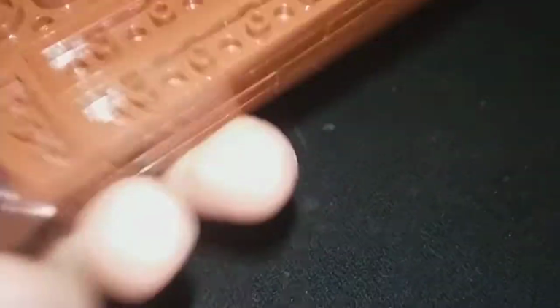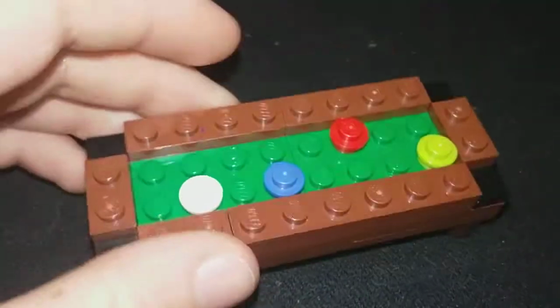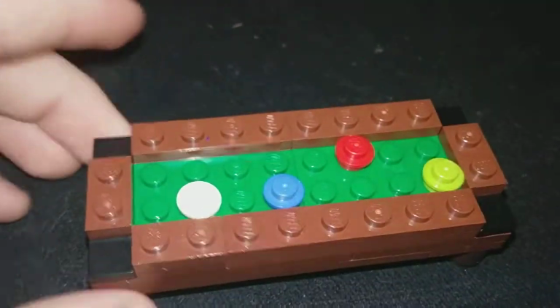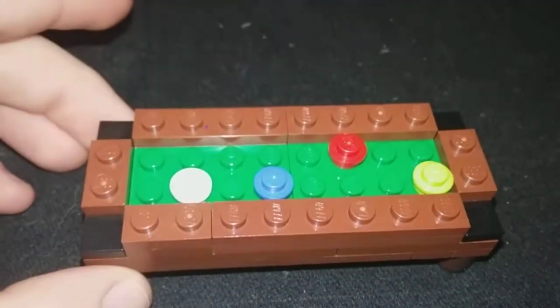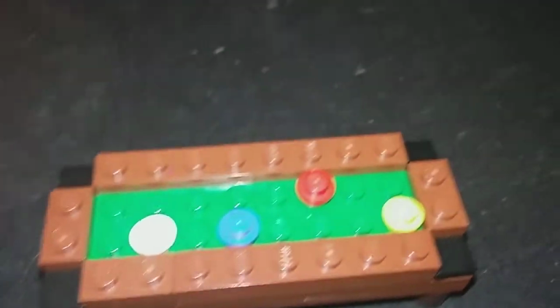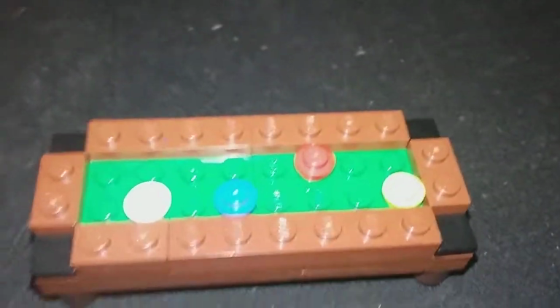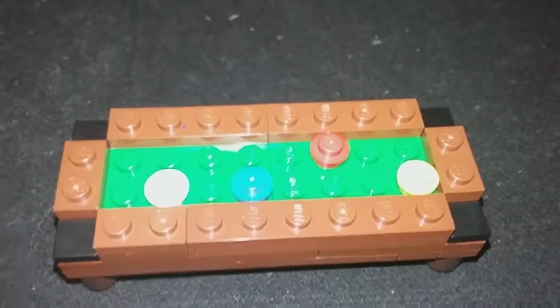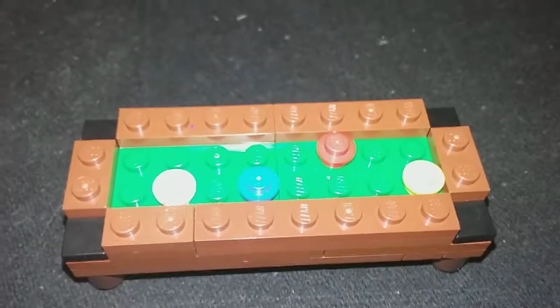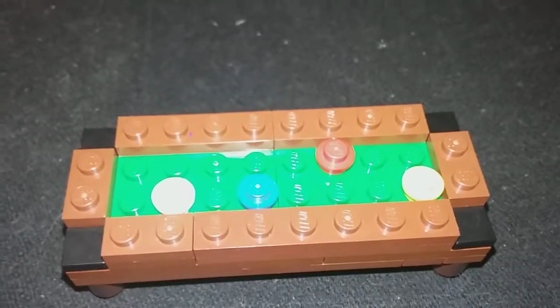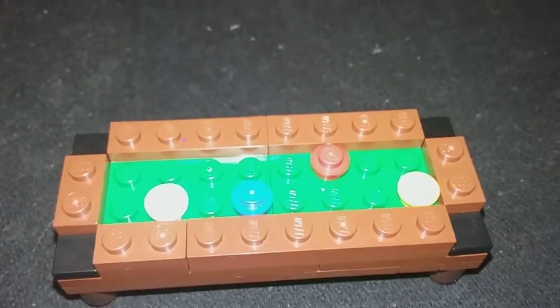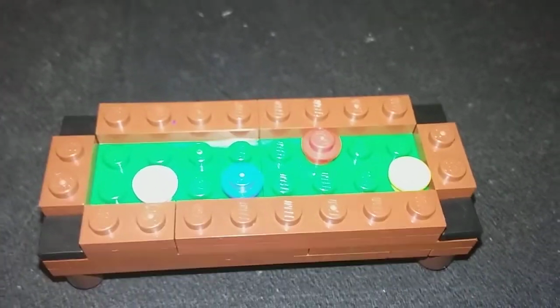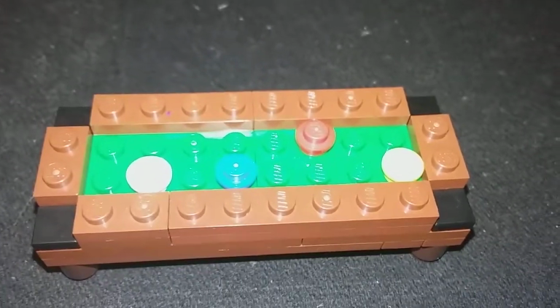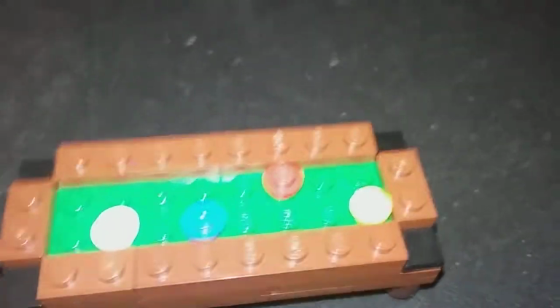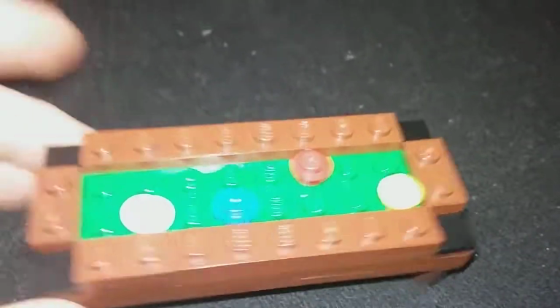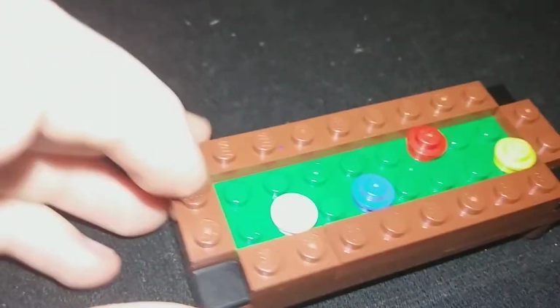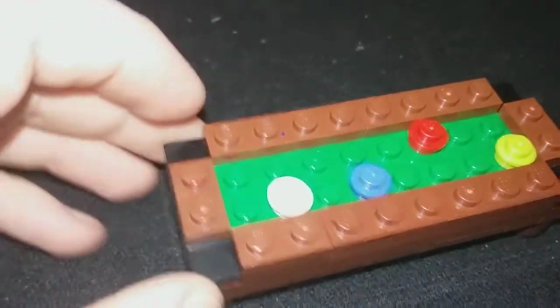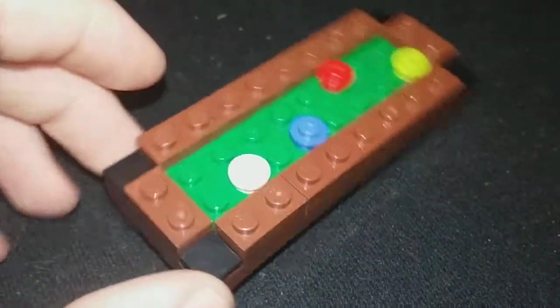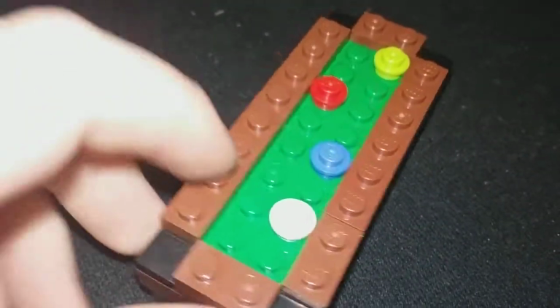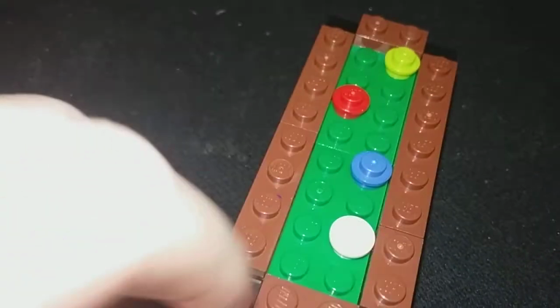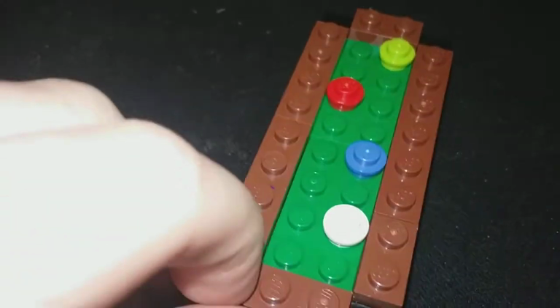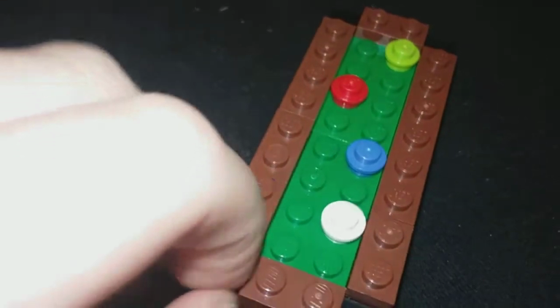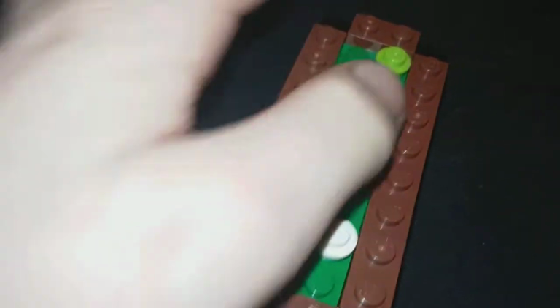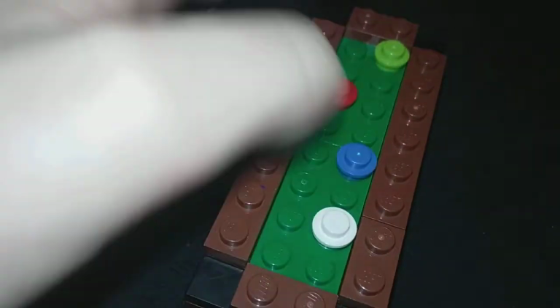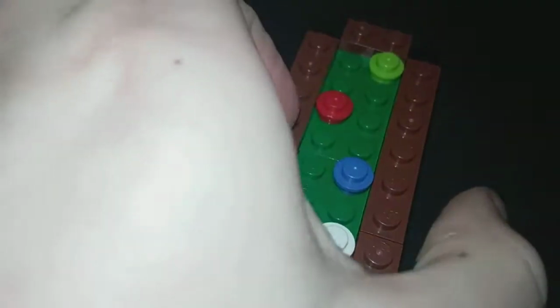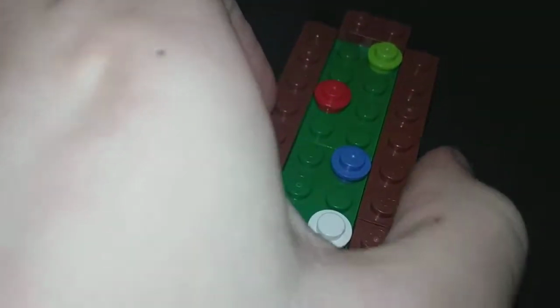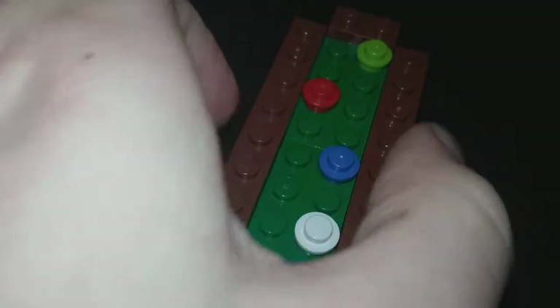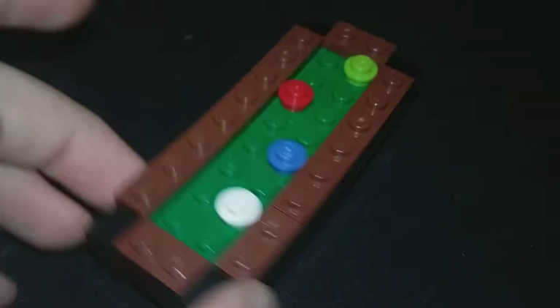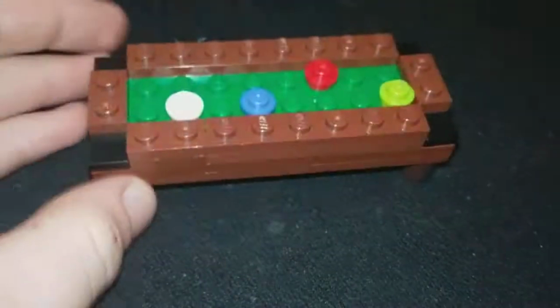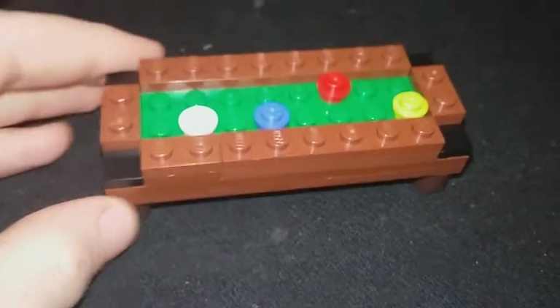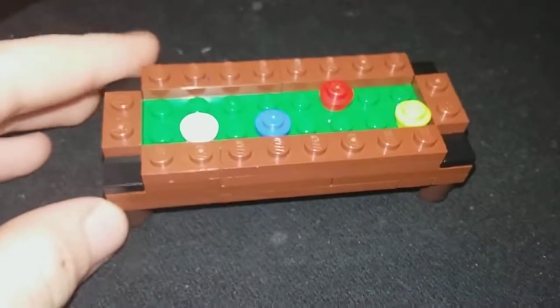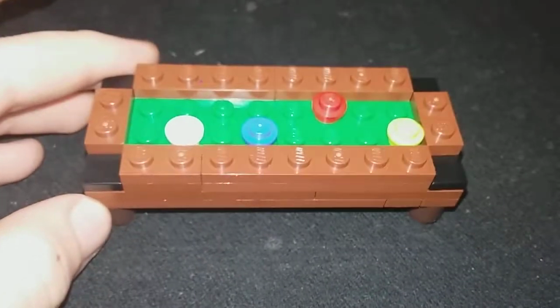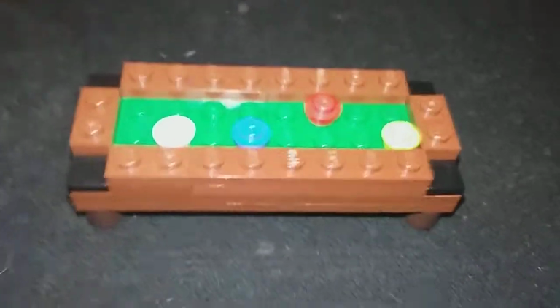It's just a quick little build. I thought it would make a cool video. It's a pretty good build. I'm happy with it. It looks kind of funky, a little thin, but I think it looks pretty good.